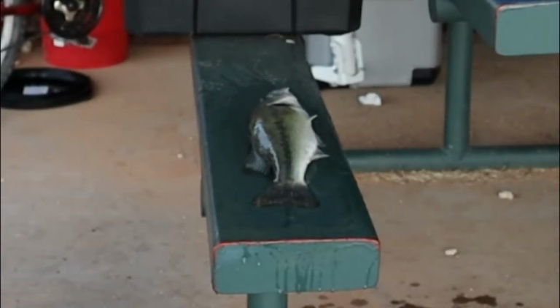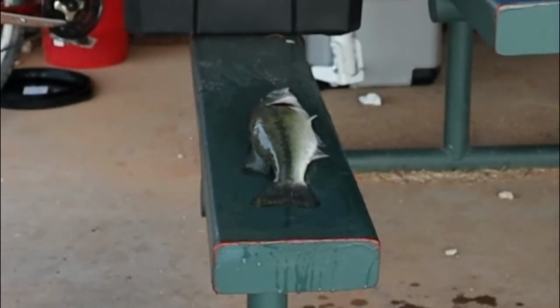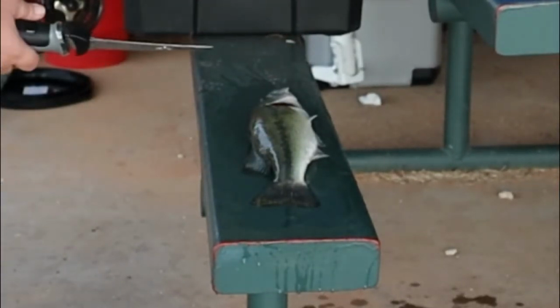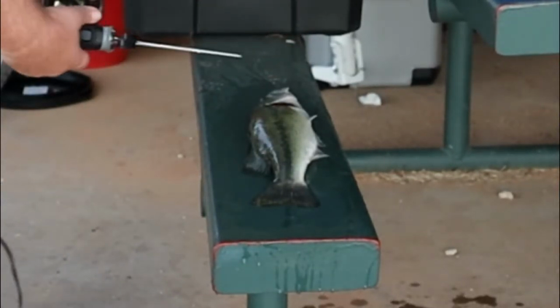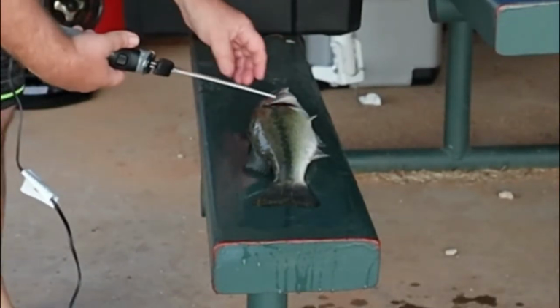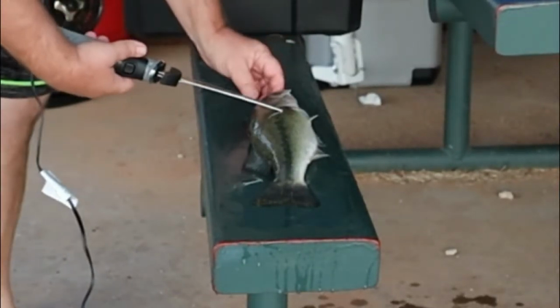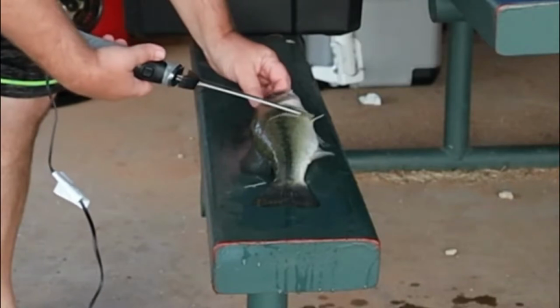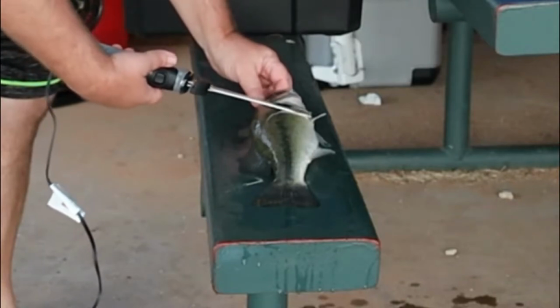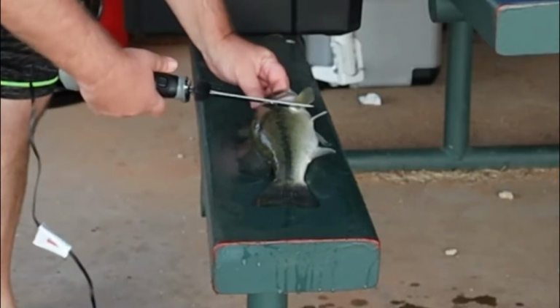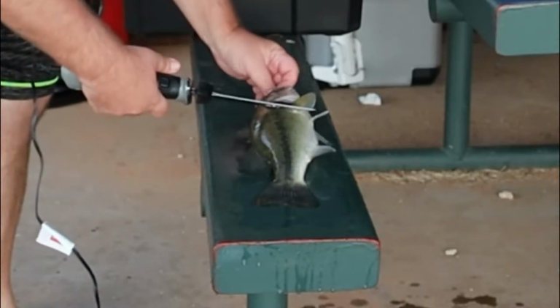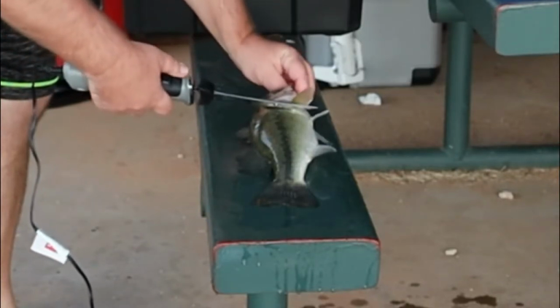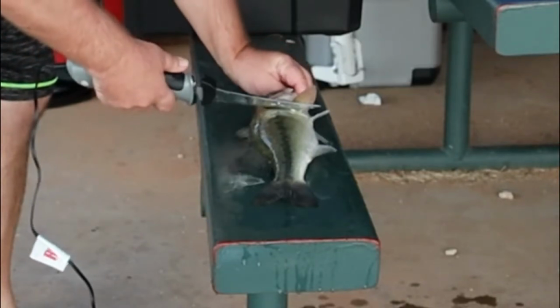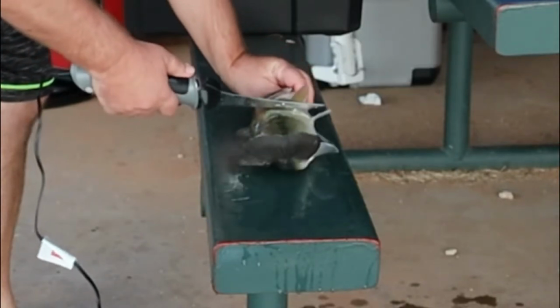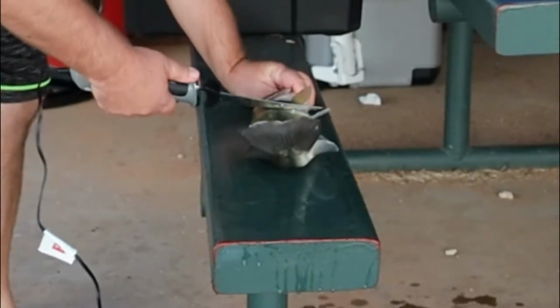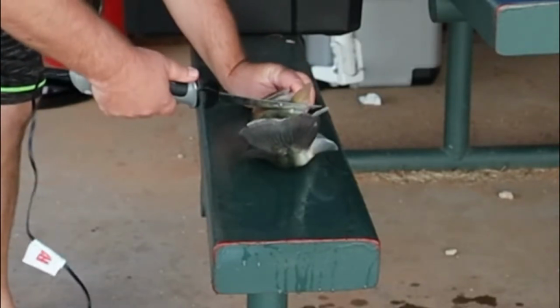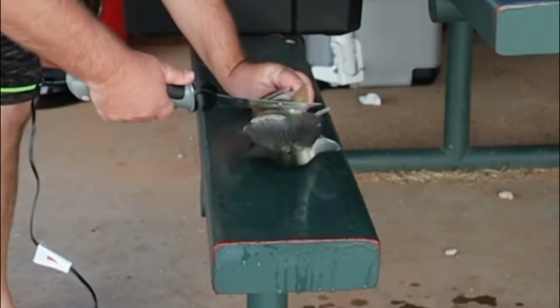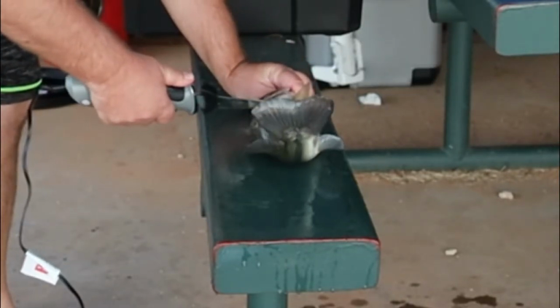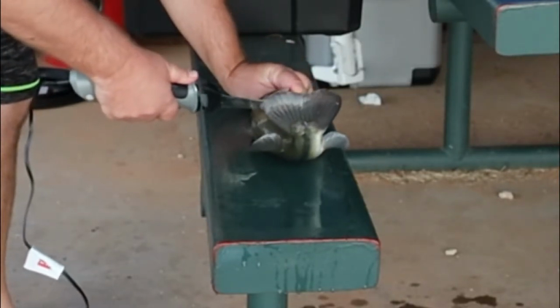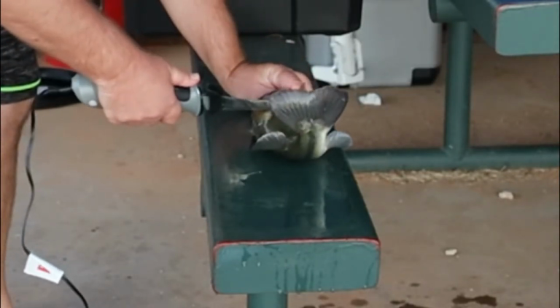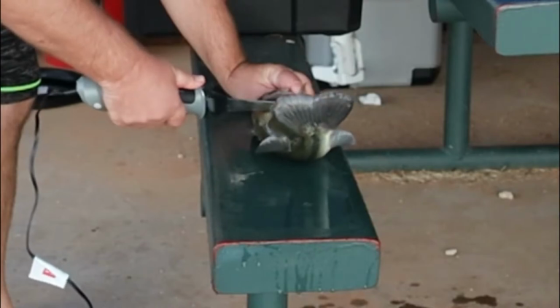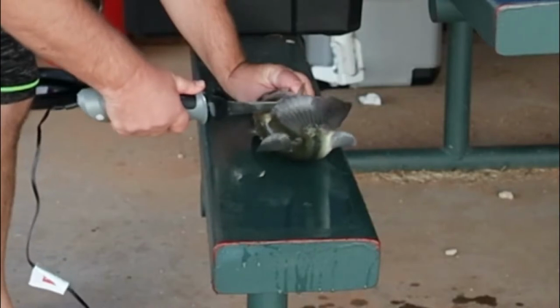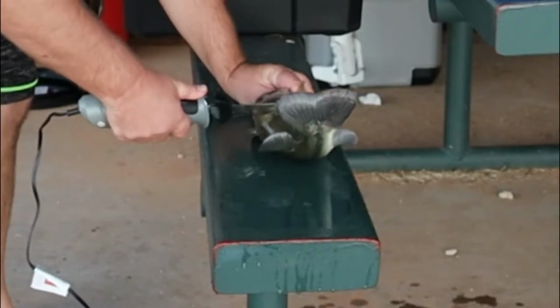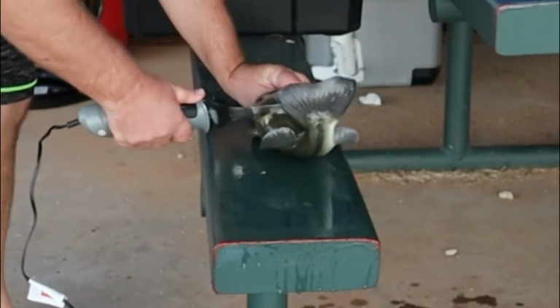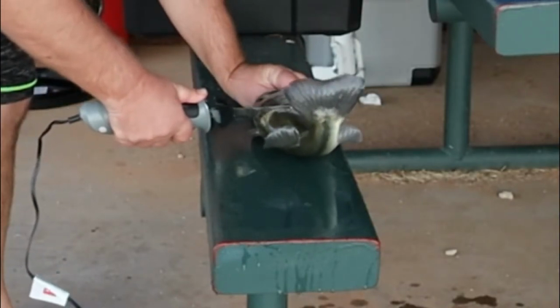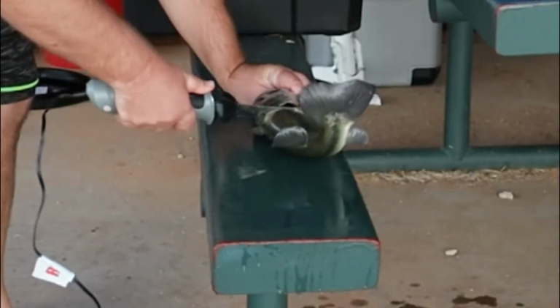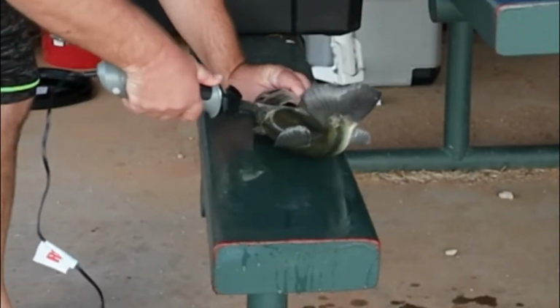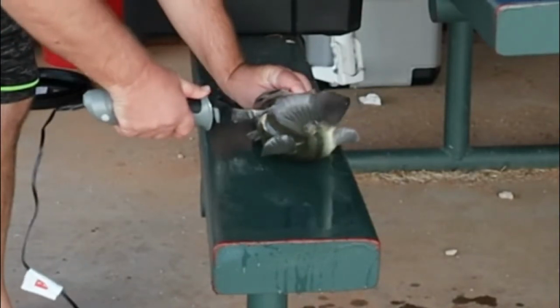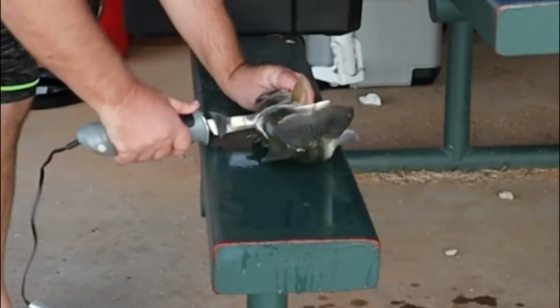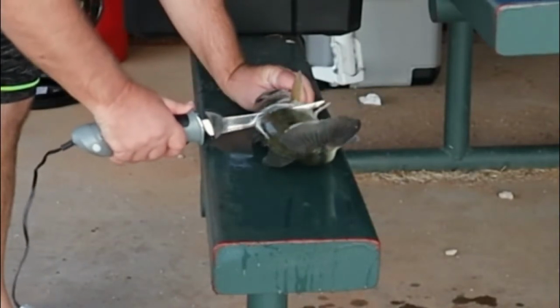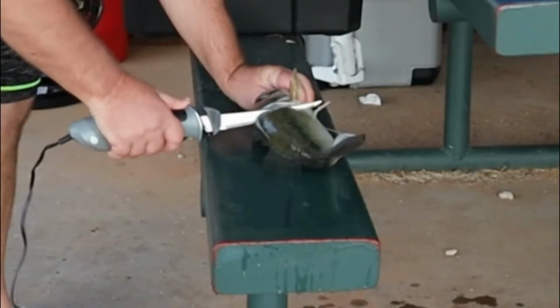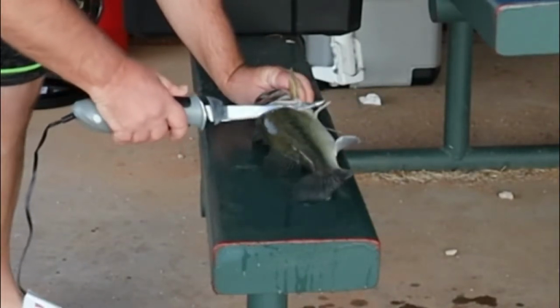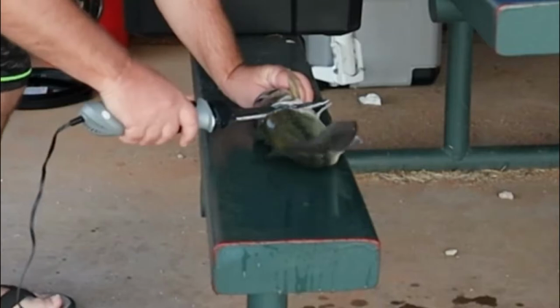How do you do this? There's a fin right there. Do it right there. Go down. You hit that backbone.